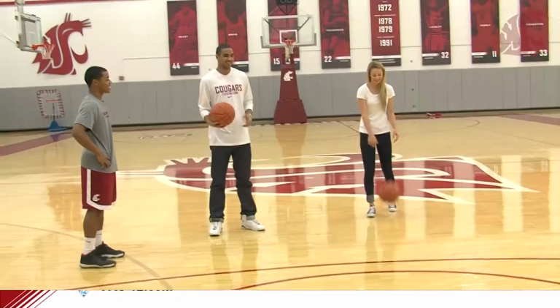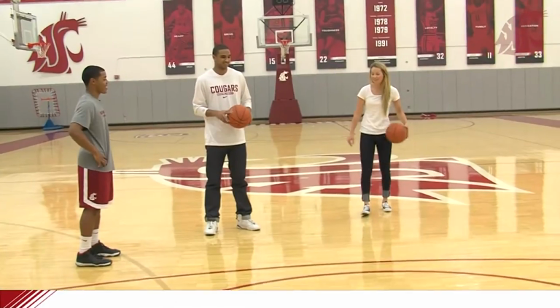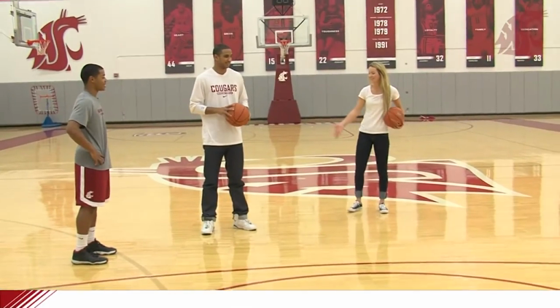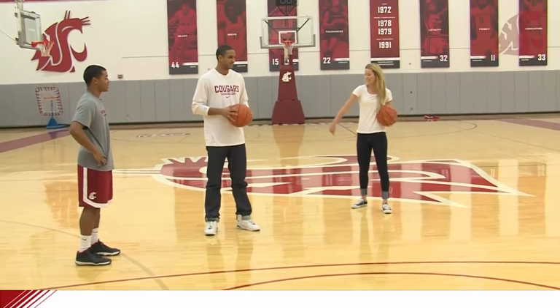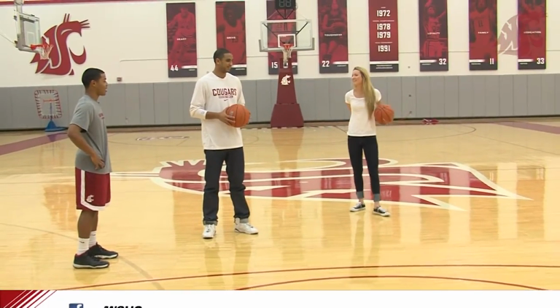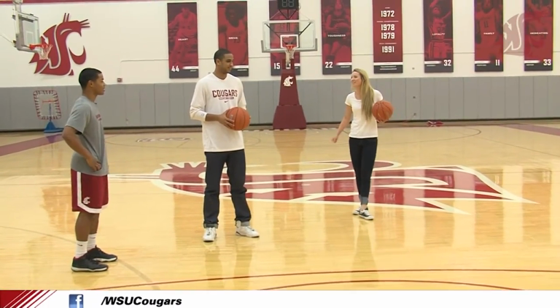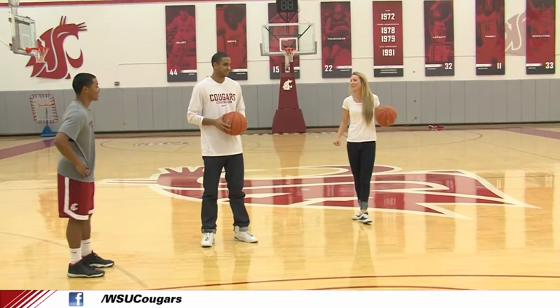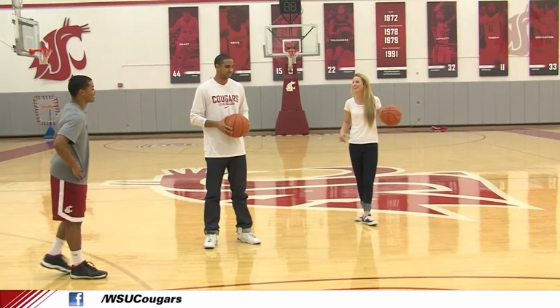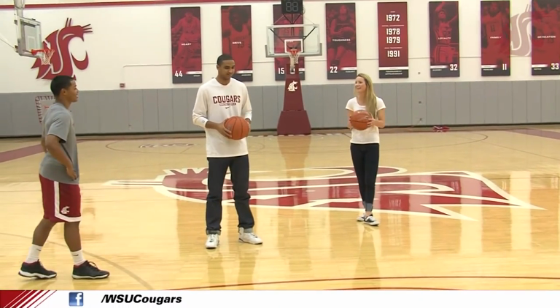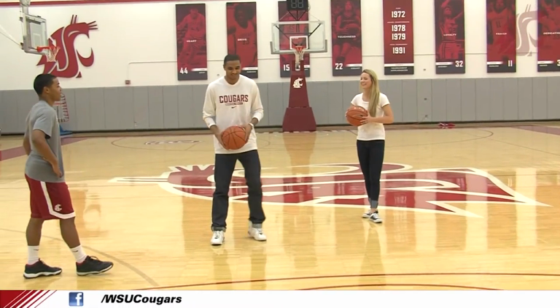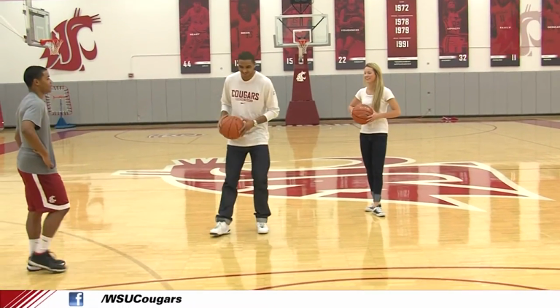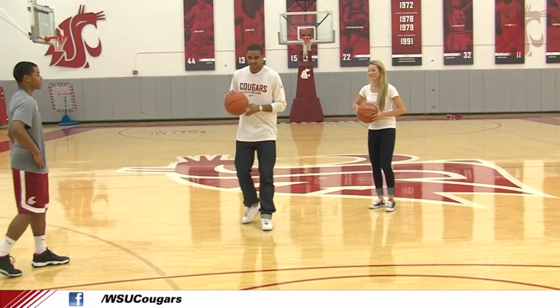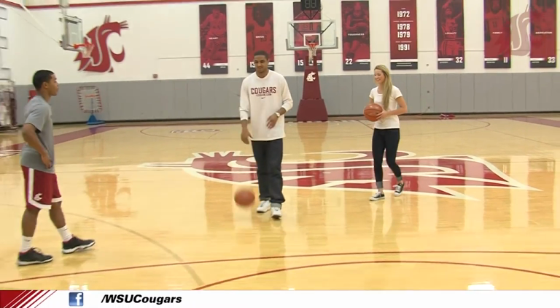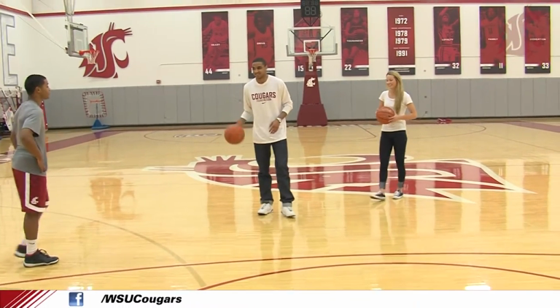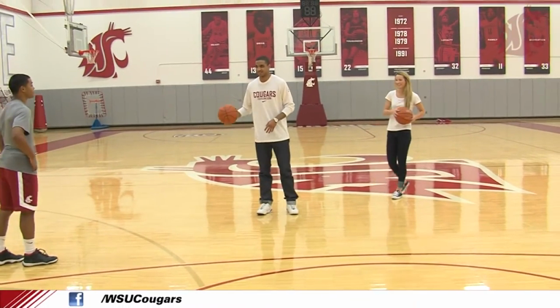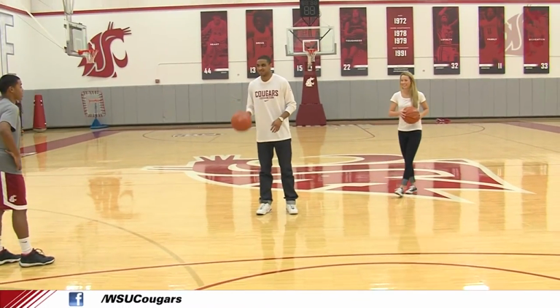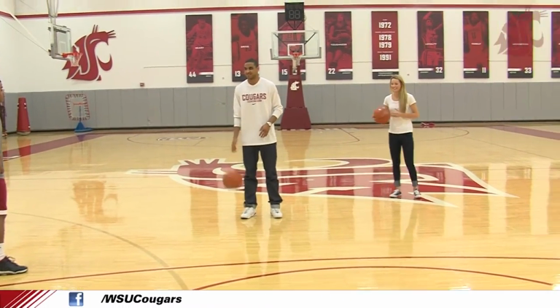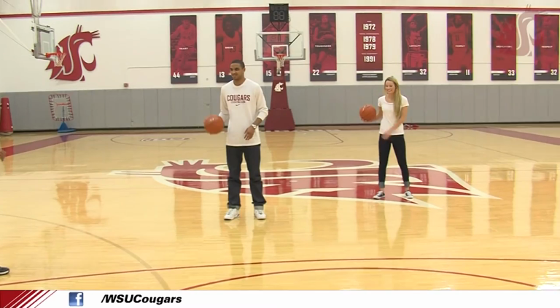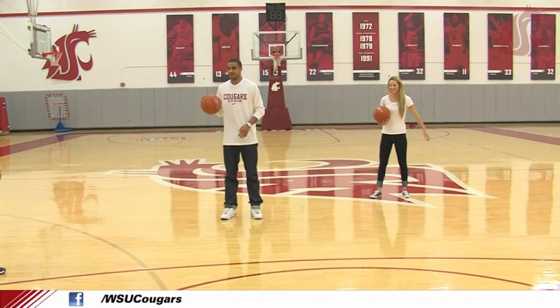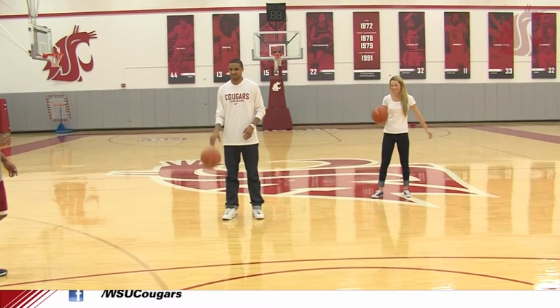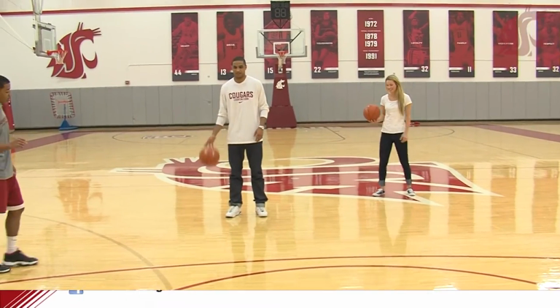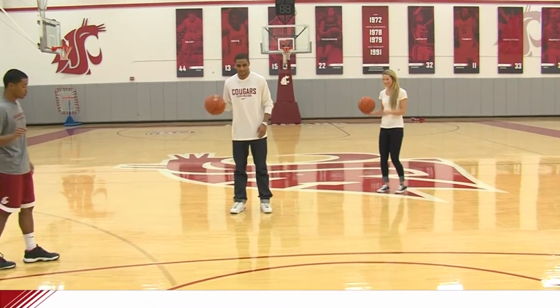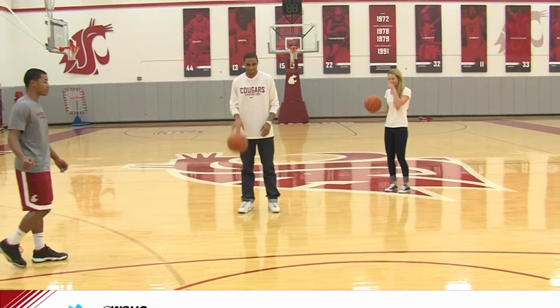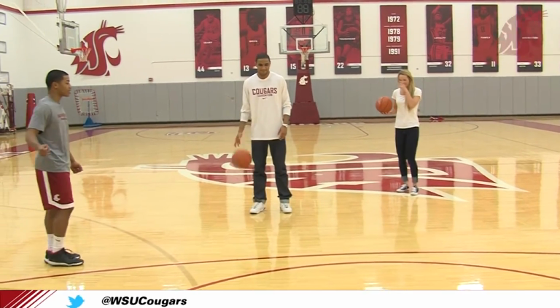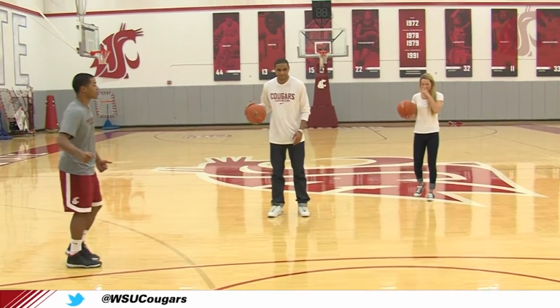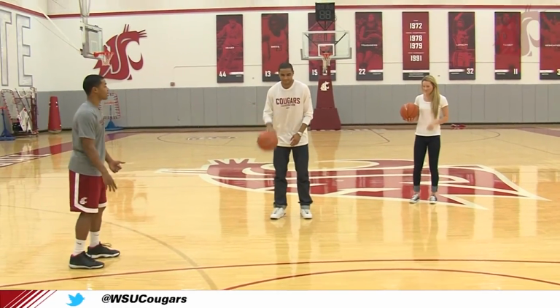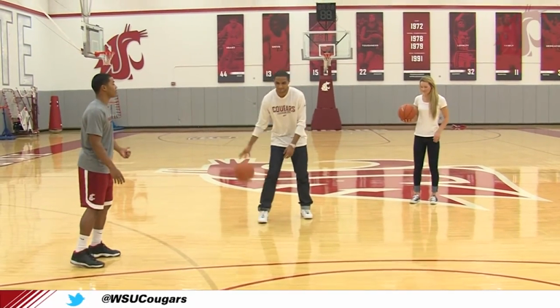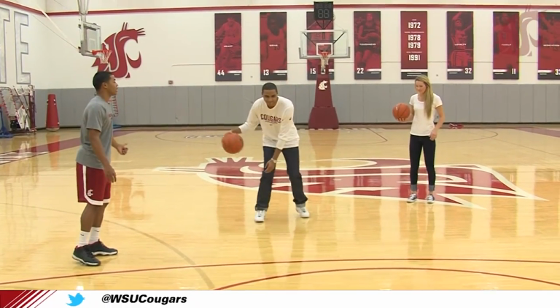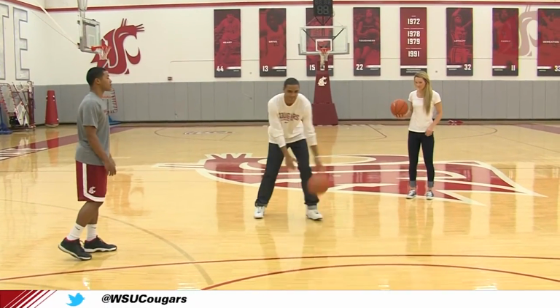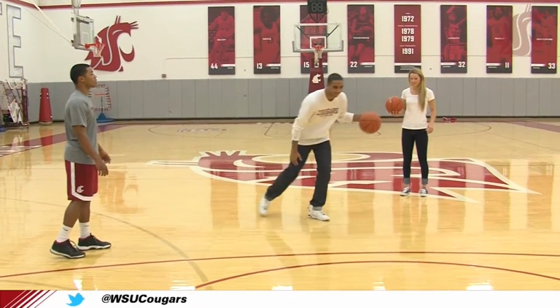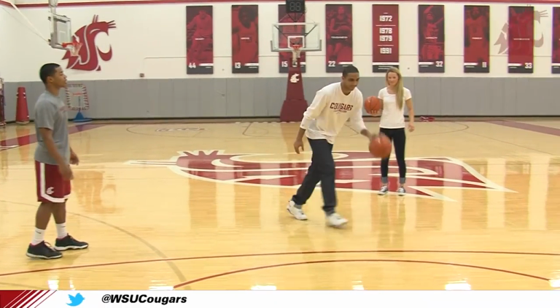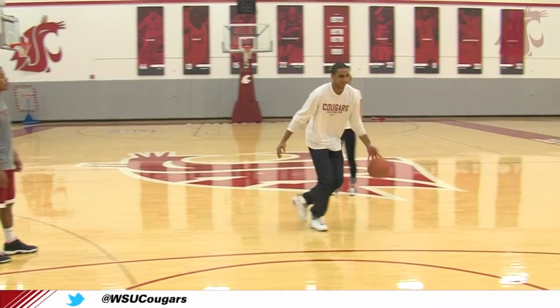Alright Will, do this. Right to left. Start off with the ball on the right, cross over to the left, explode, and go back to the right.